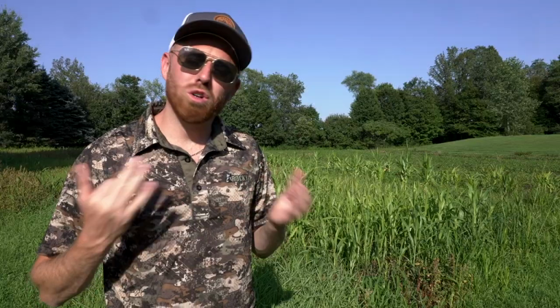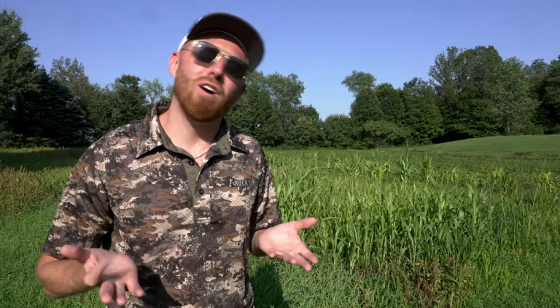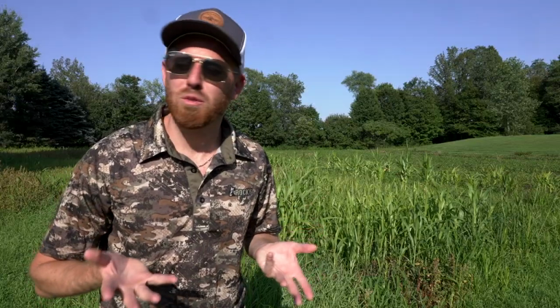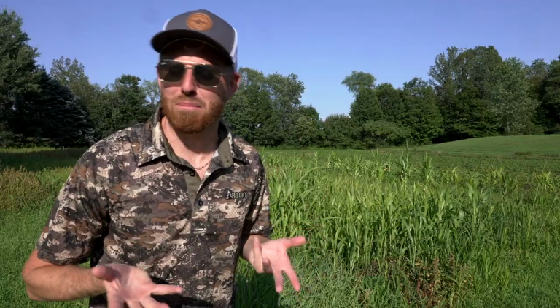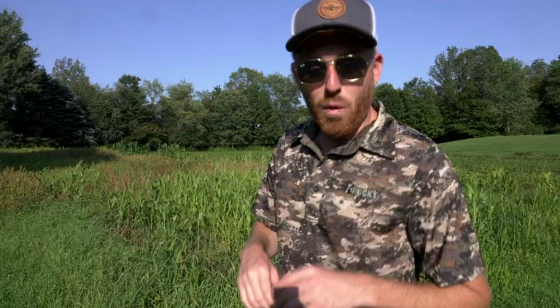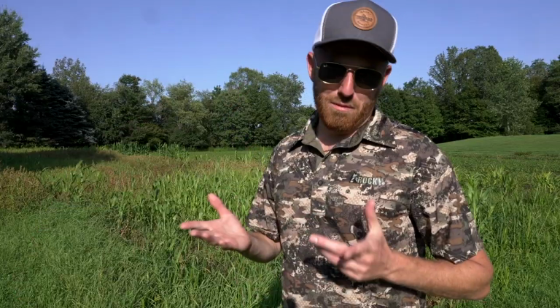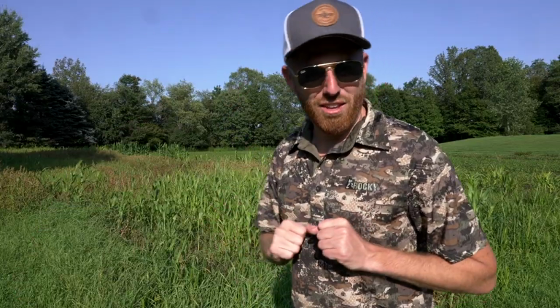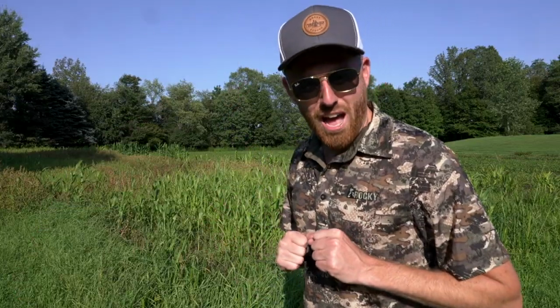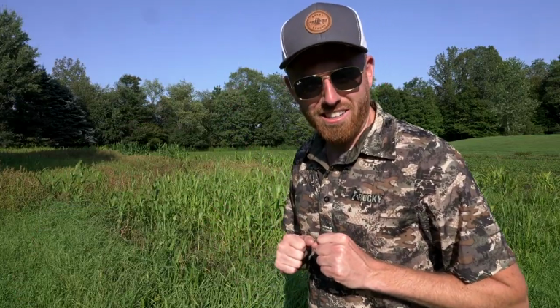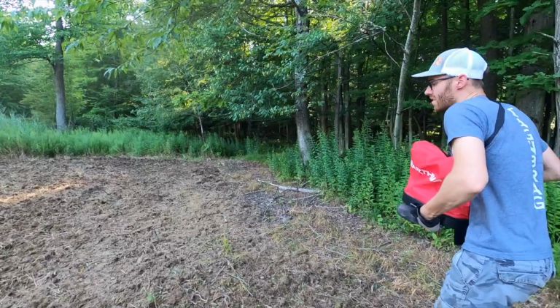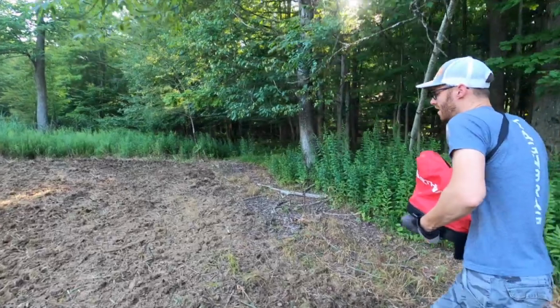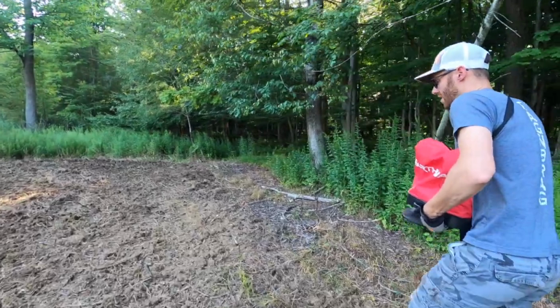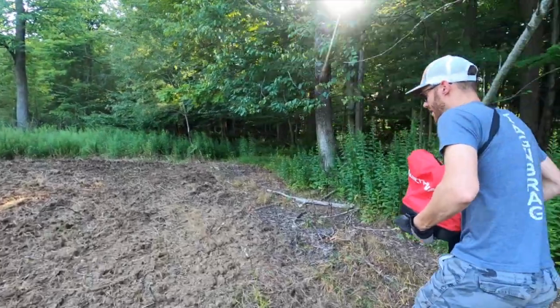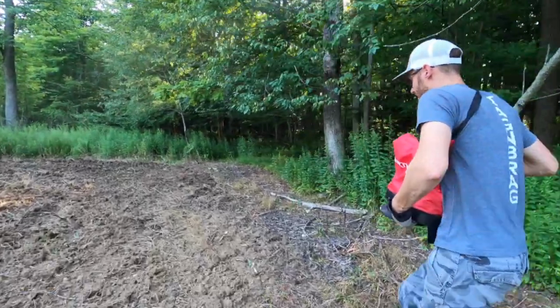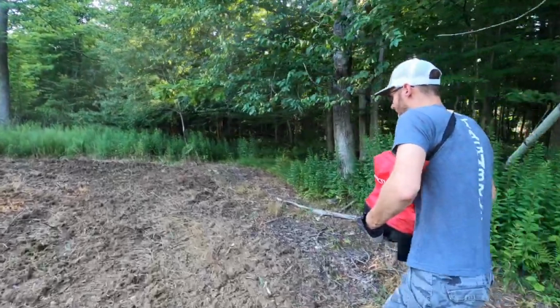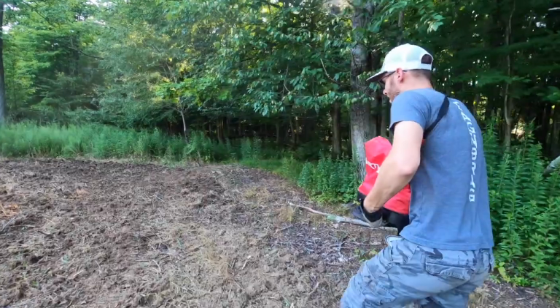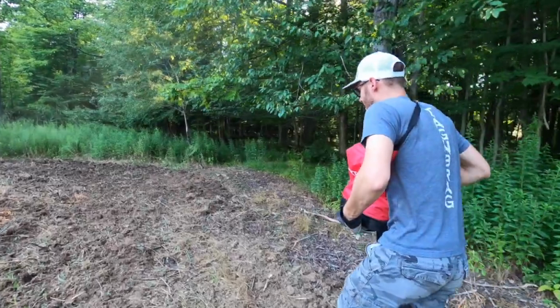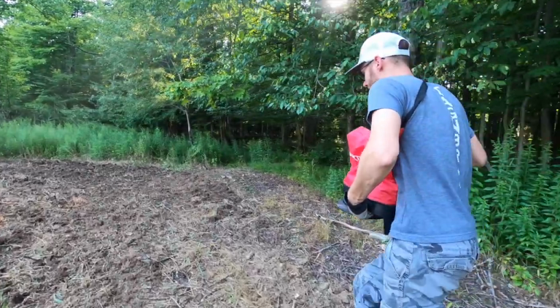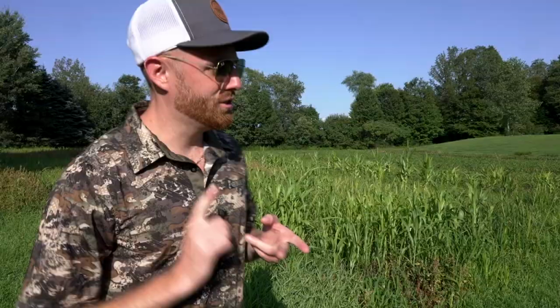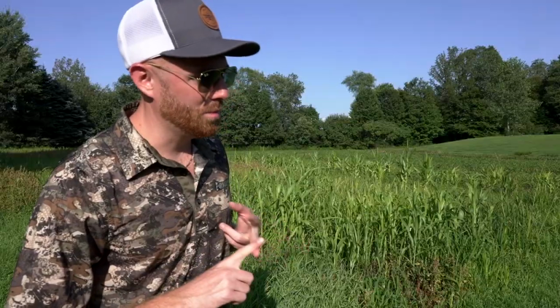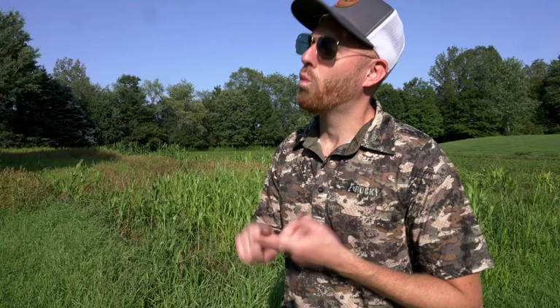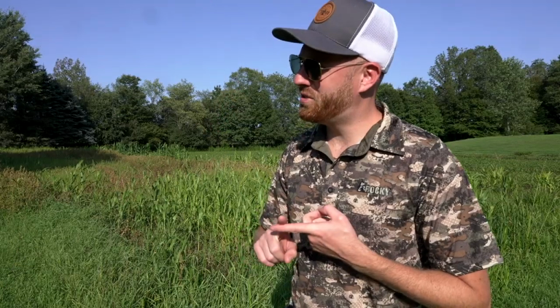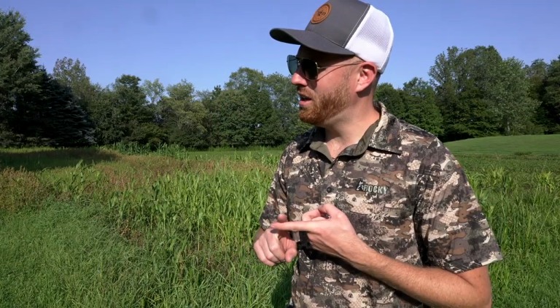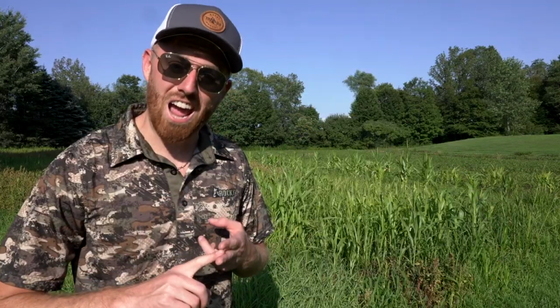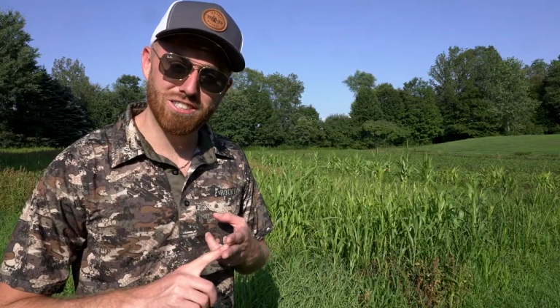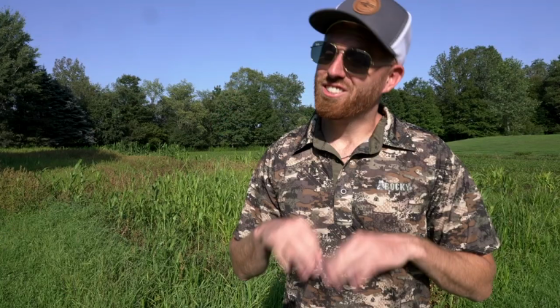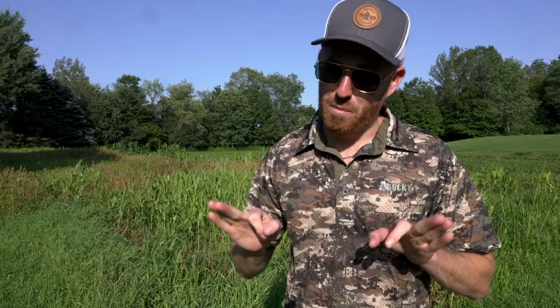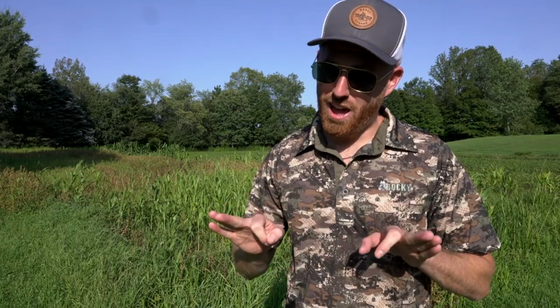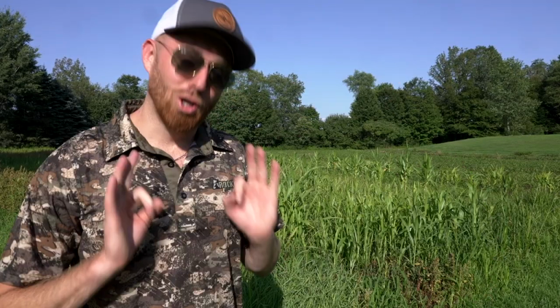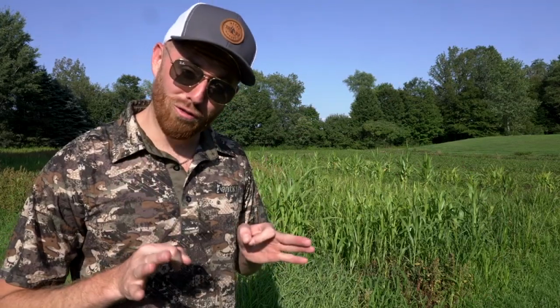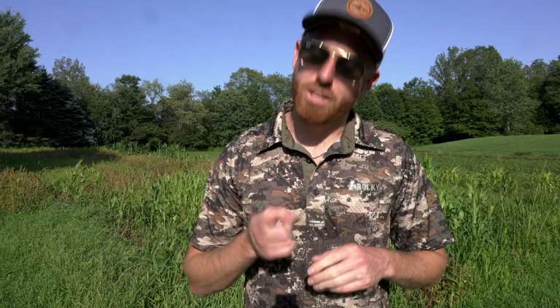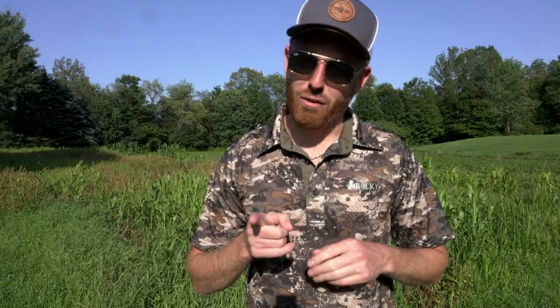What's a fall food plot blend? Our fall food plots consist of a couple different things: turnips, rapeseed, radishes, some kale, clover, and chicory.